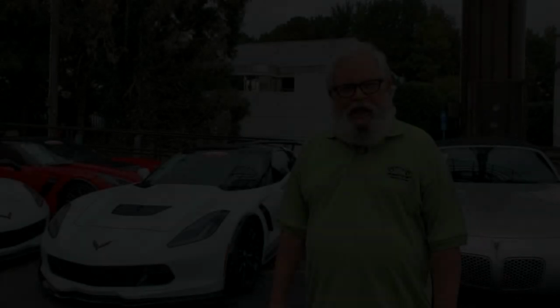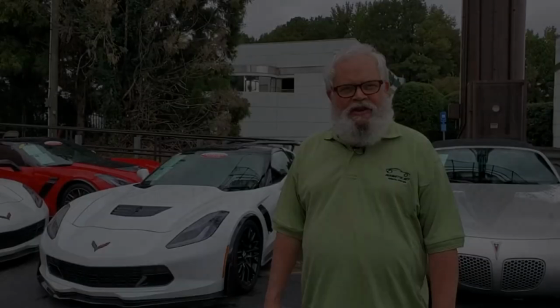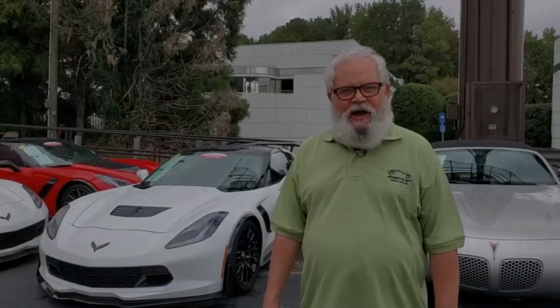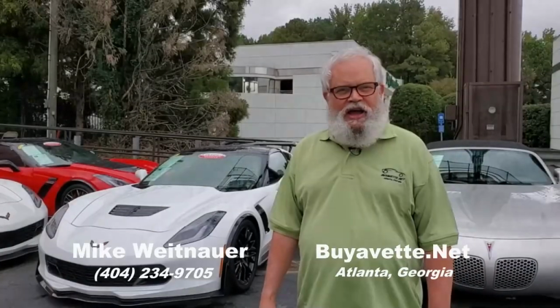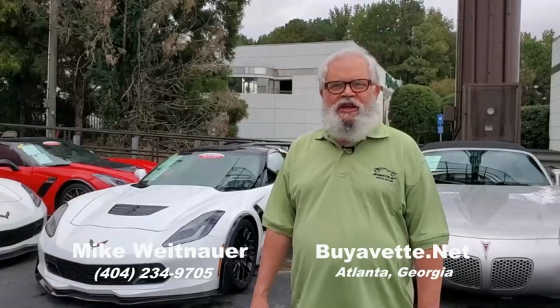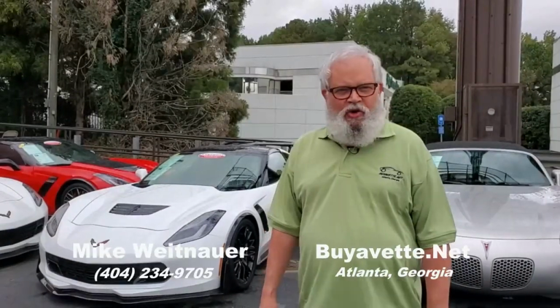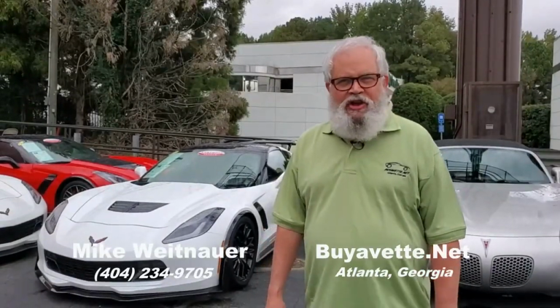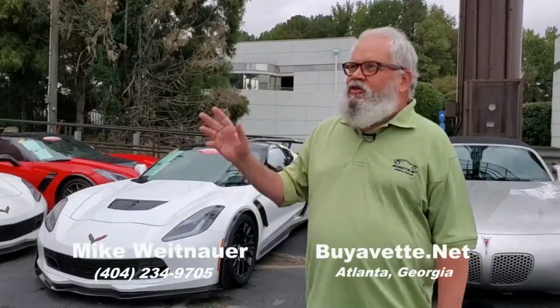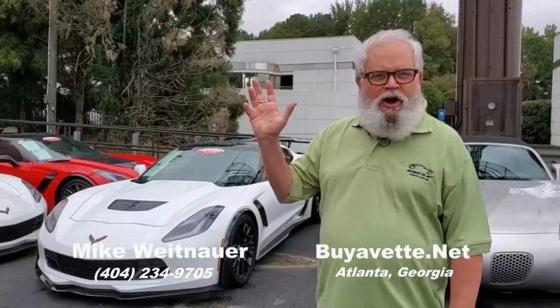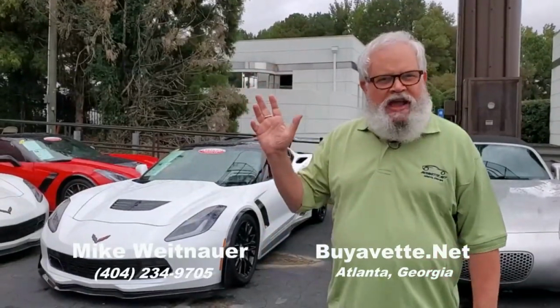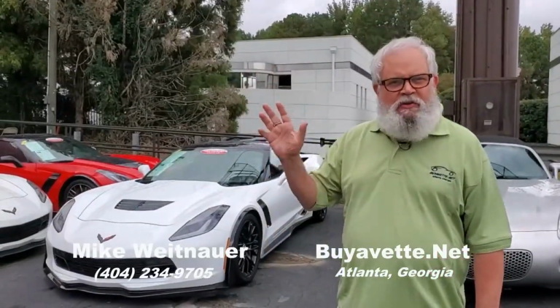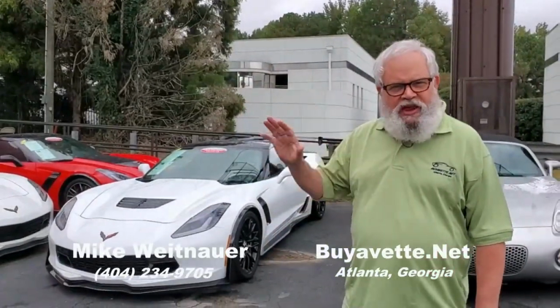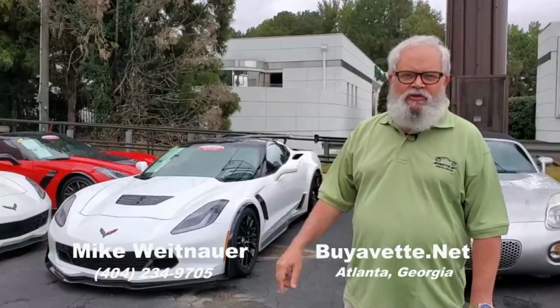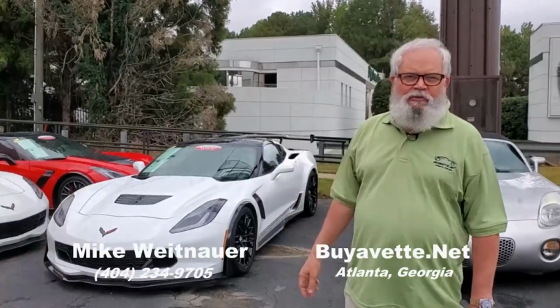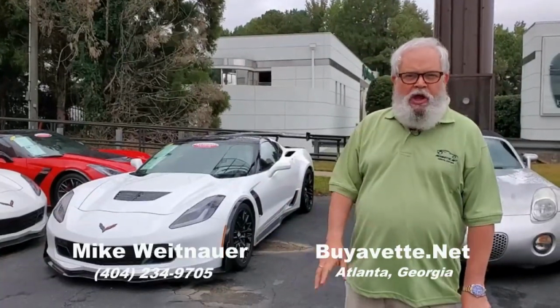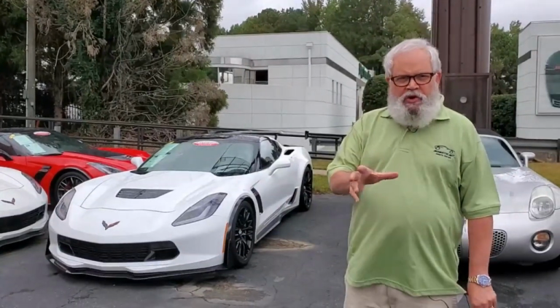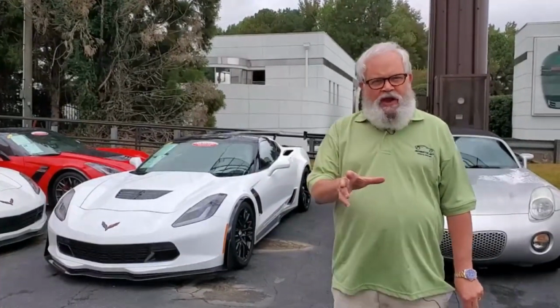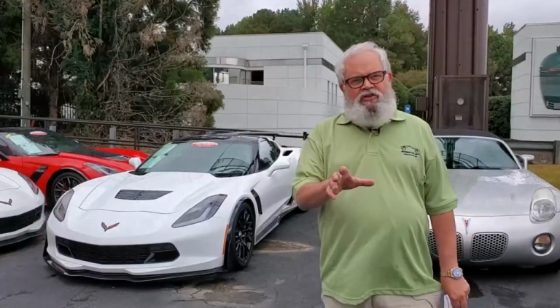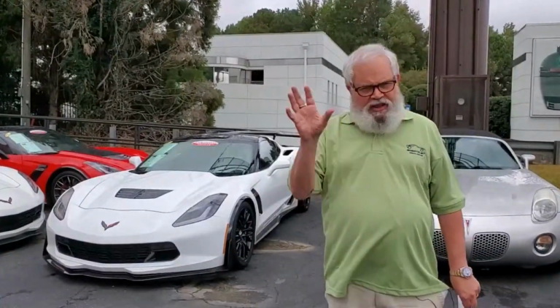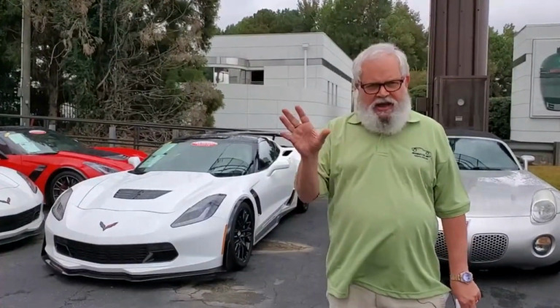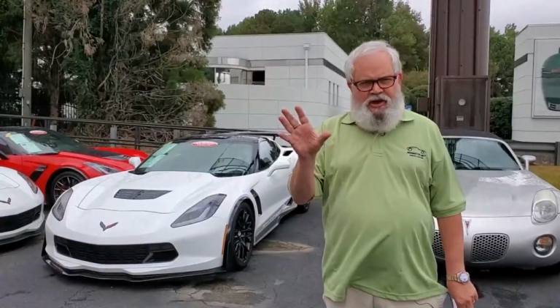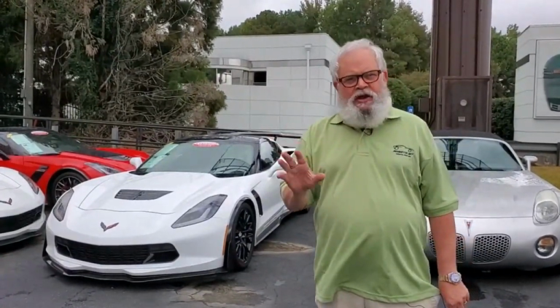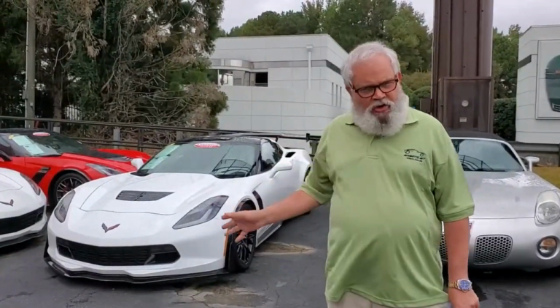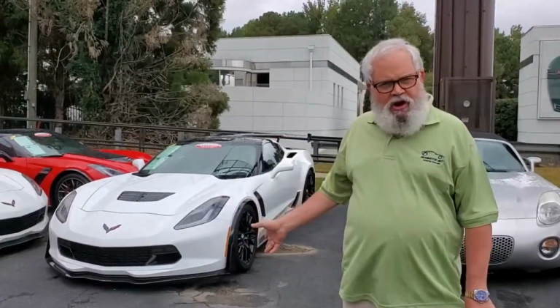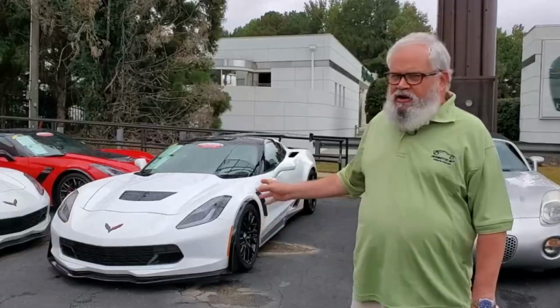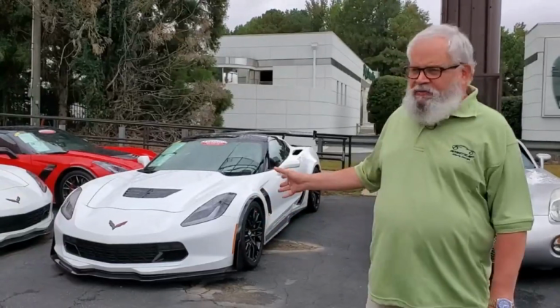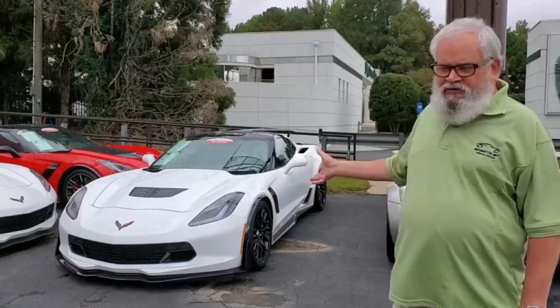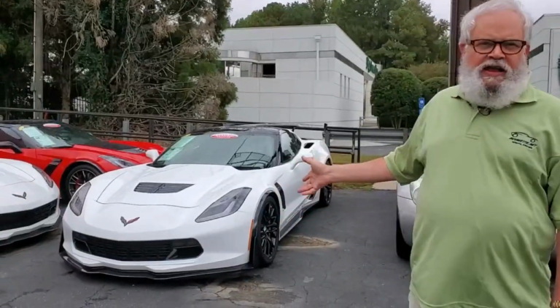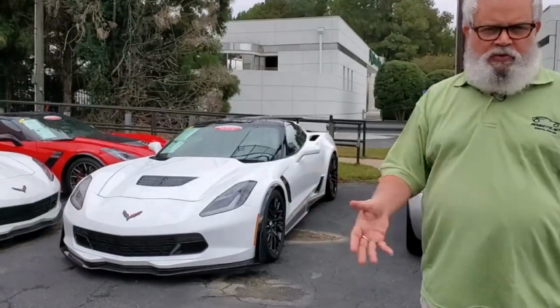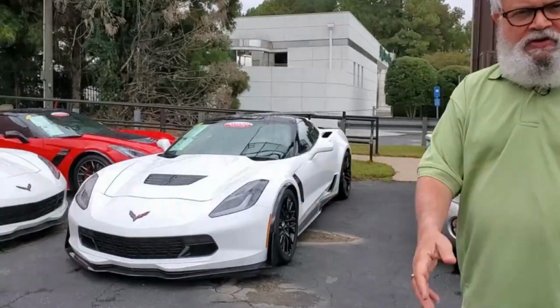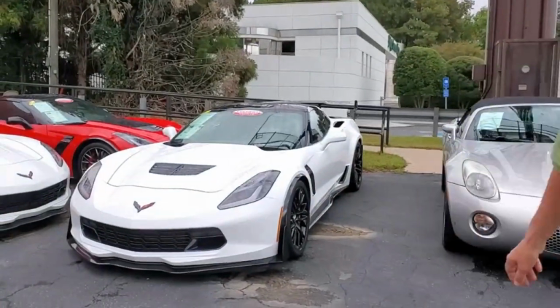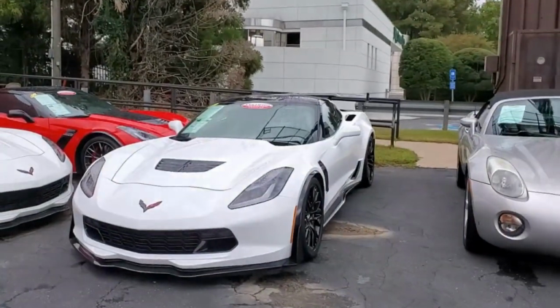Hey everybody, this is Mike at Buy a Vet in Atlanta, Georgia, where it's a little bit overcast today. We just had a rainstorm come through, but we didn't want to wait until the sky cleared up to show you this car, because it's not going to last long, so we want to give you a first glance at it.